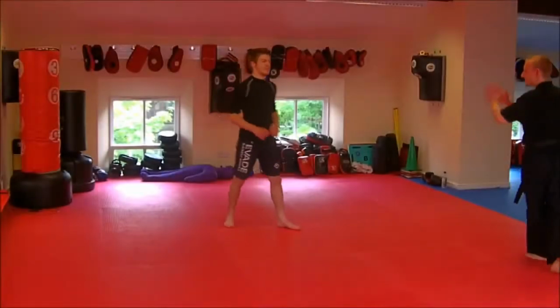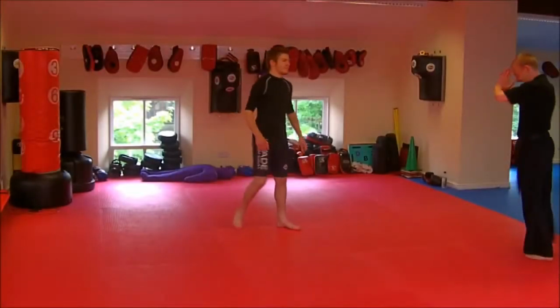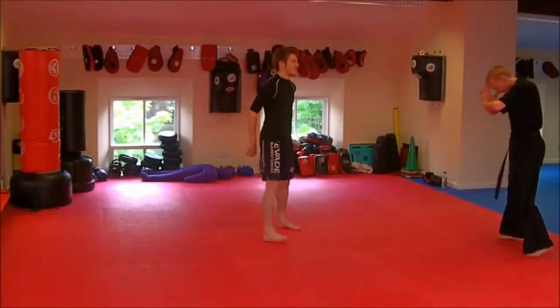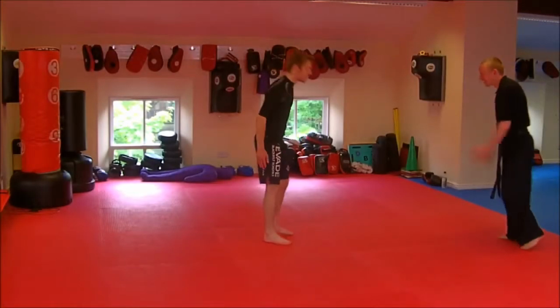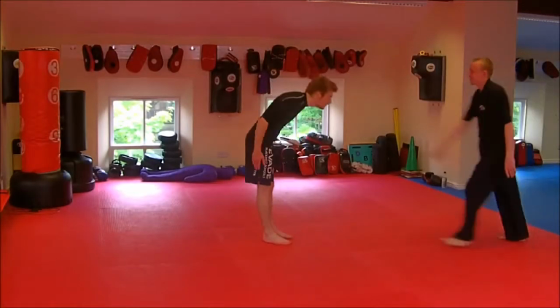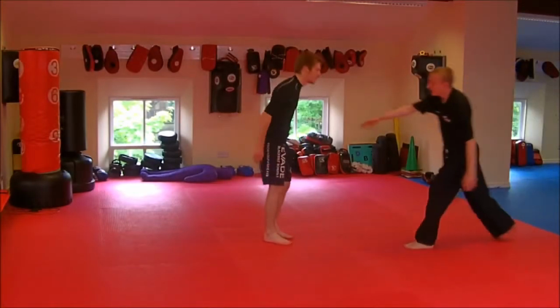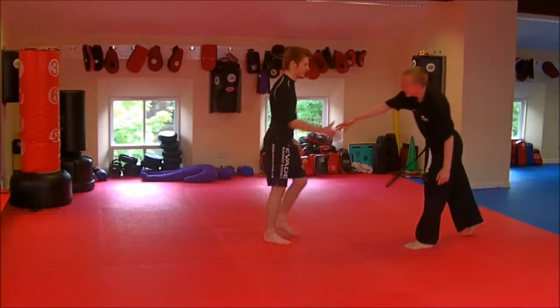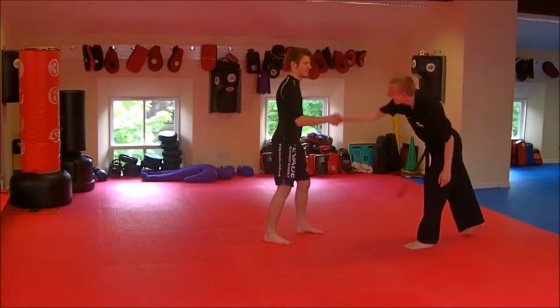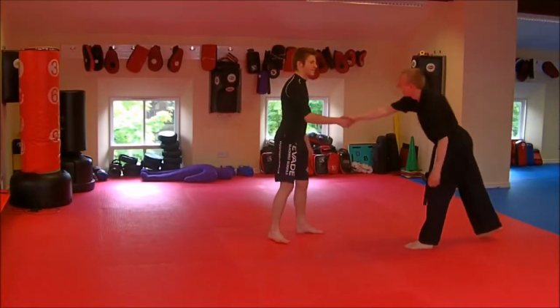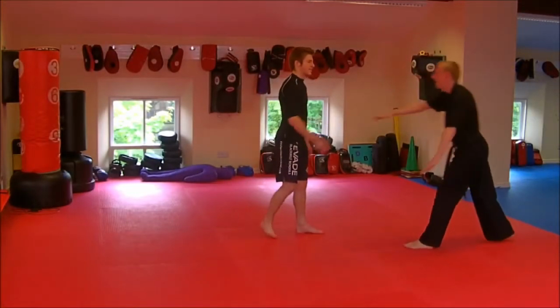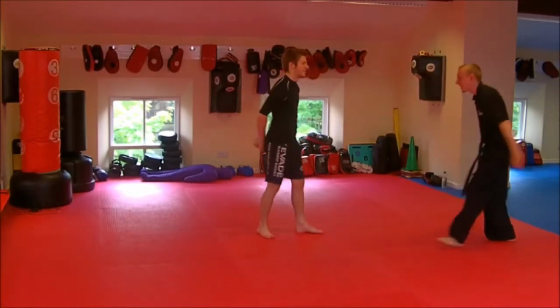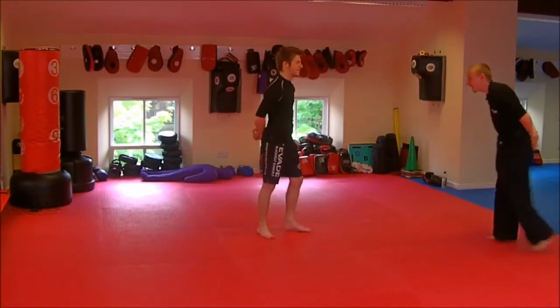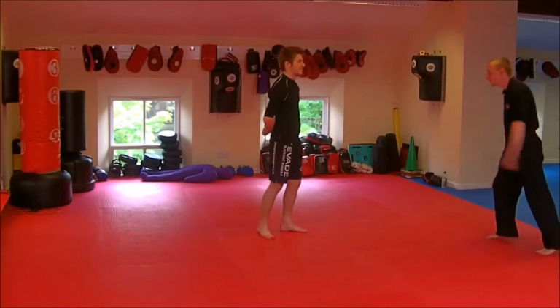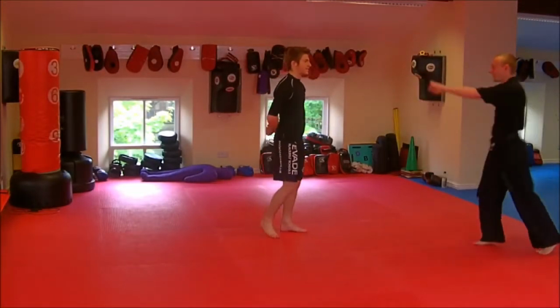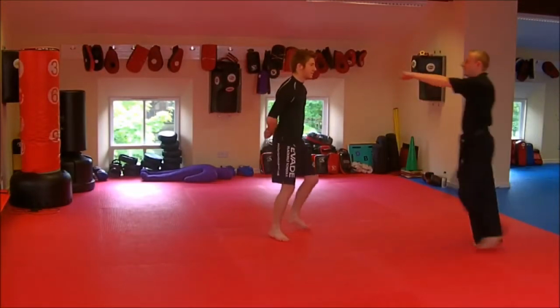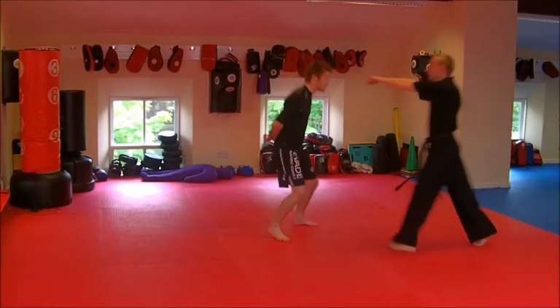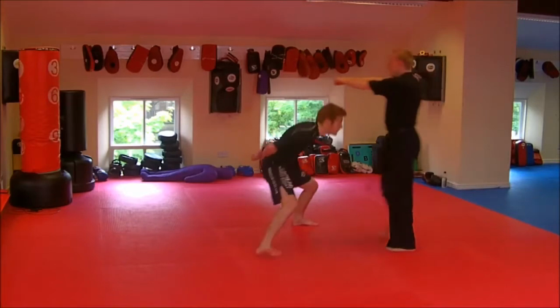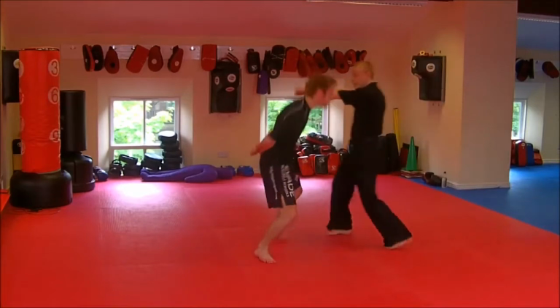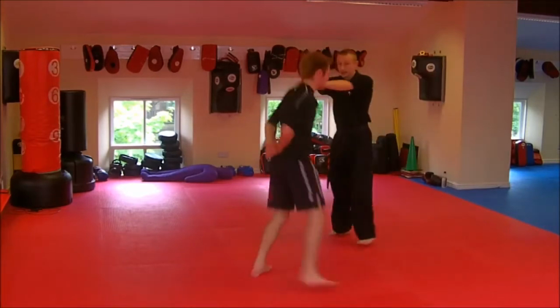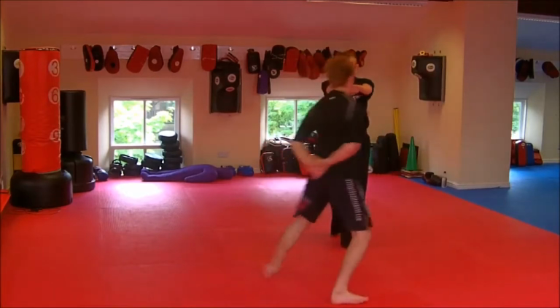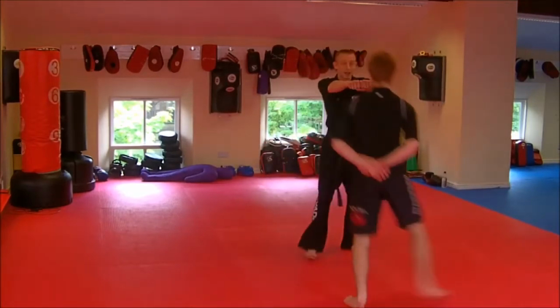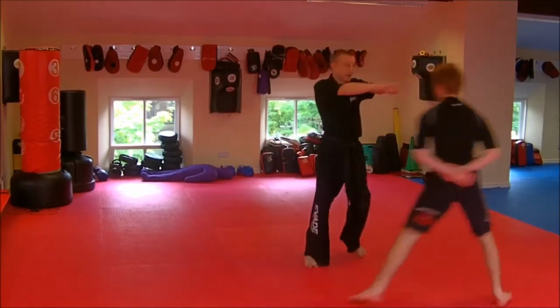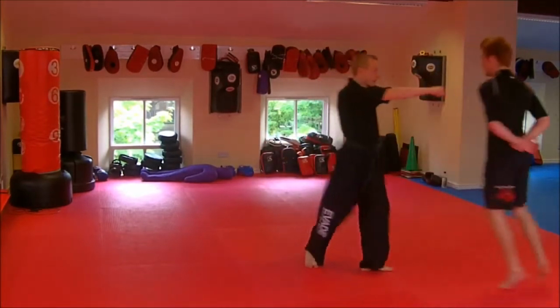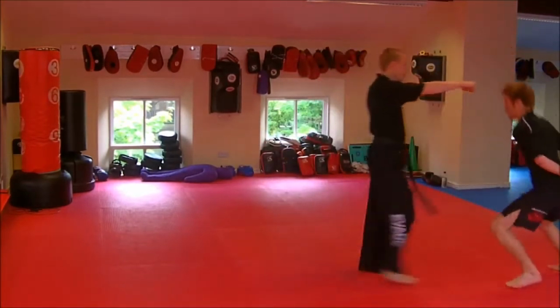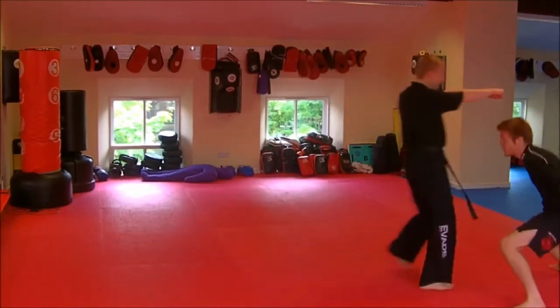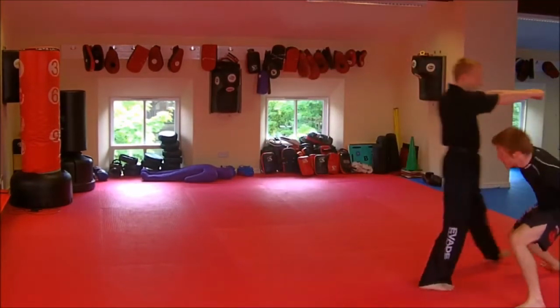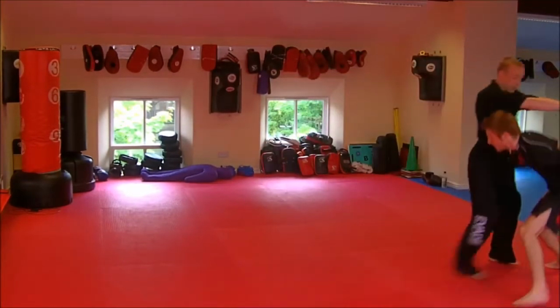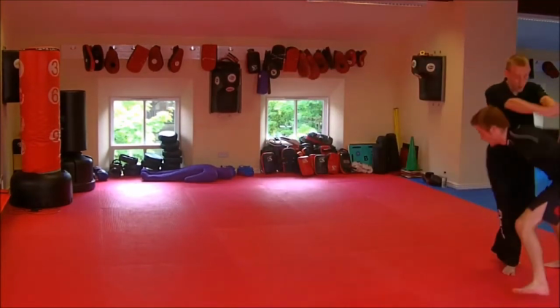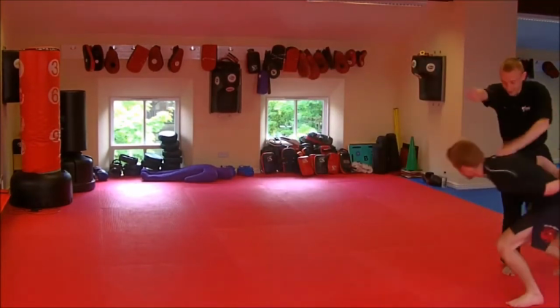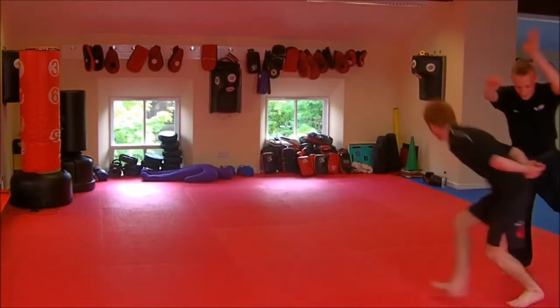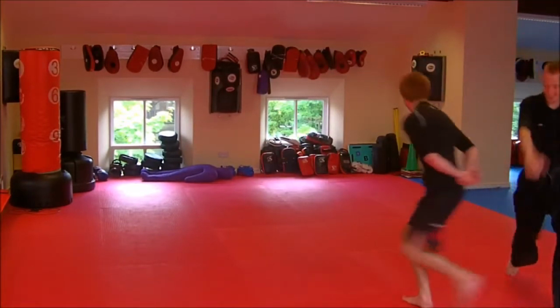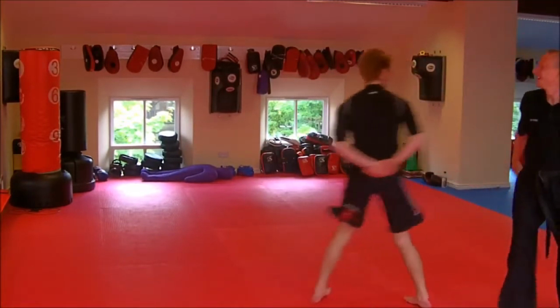Hey guys, what's up? Lee here, Mixed Martial Help. Another episode training with Matt. Today's zombie training, working on that footwork and your head movement.